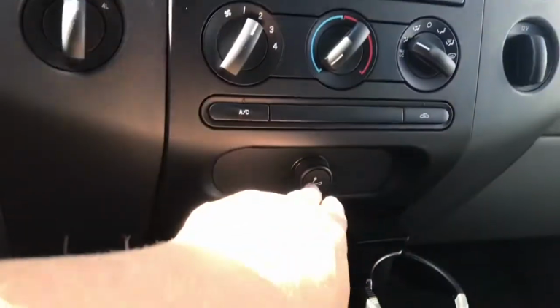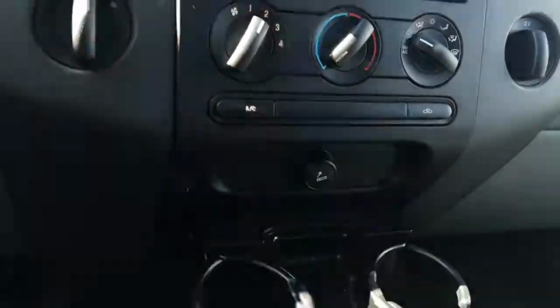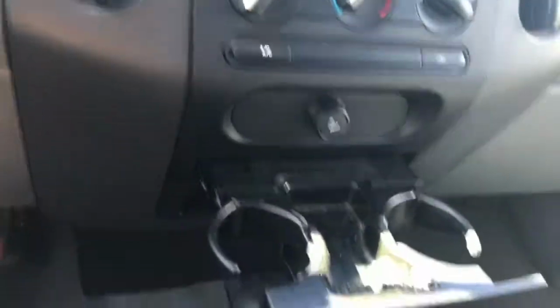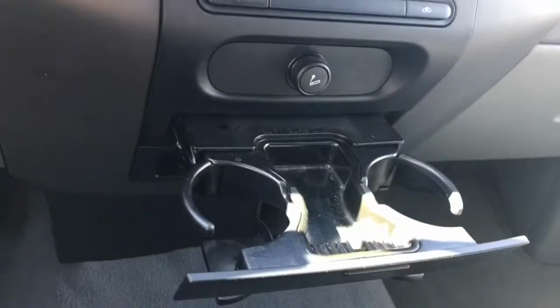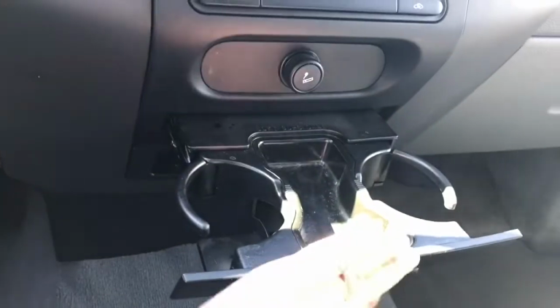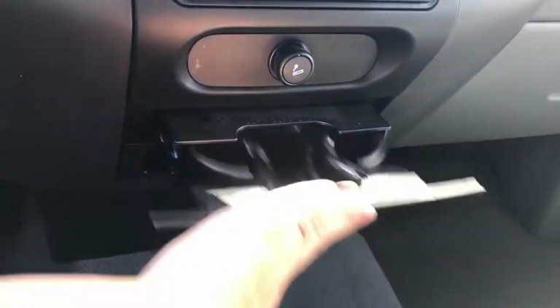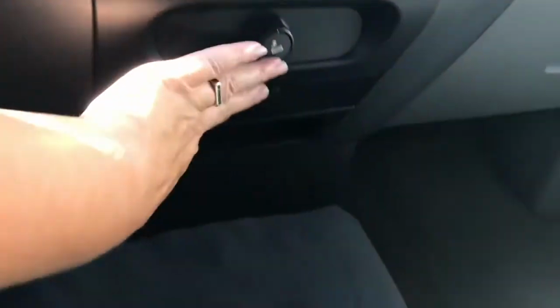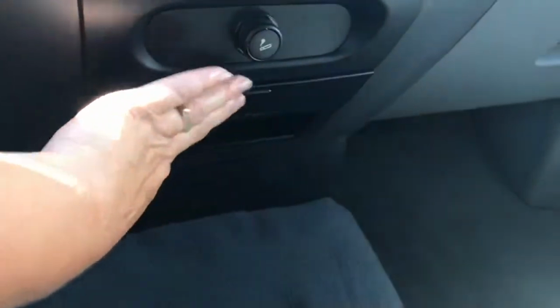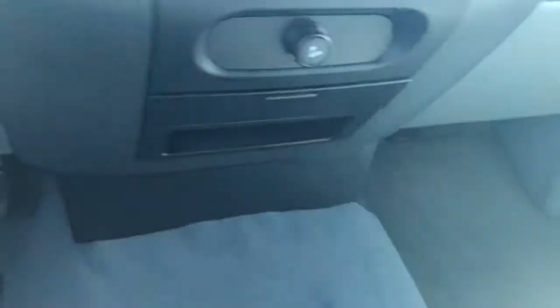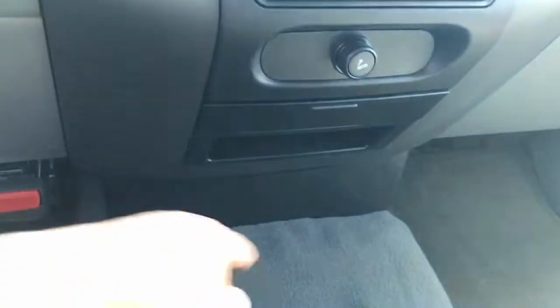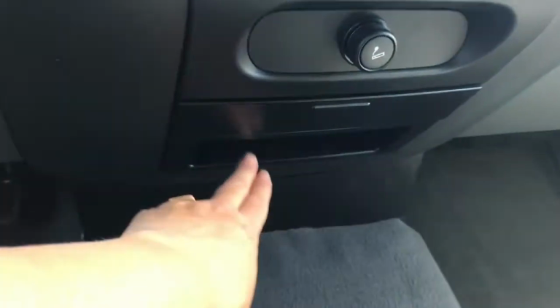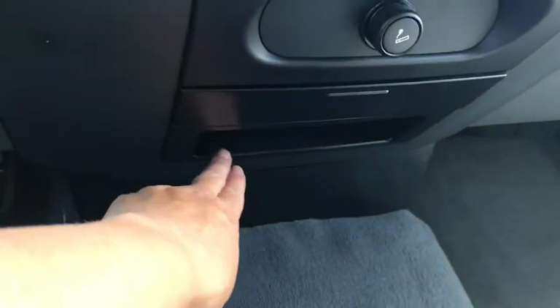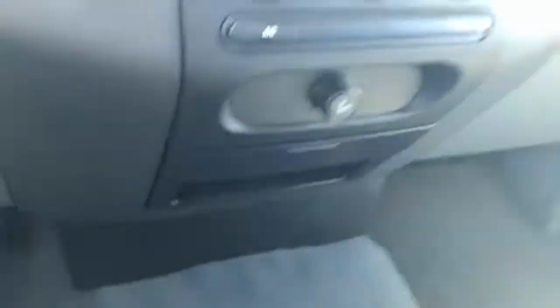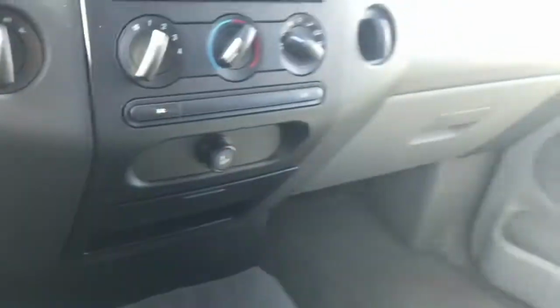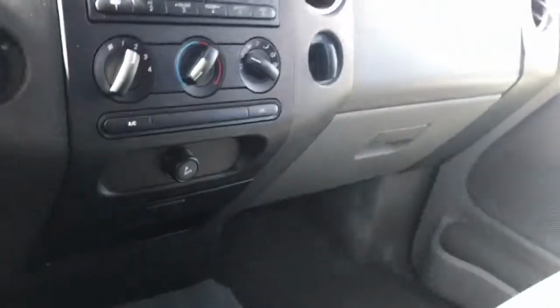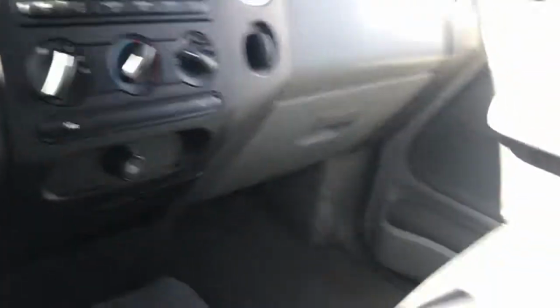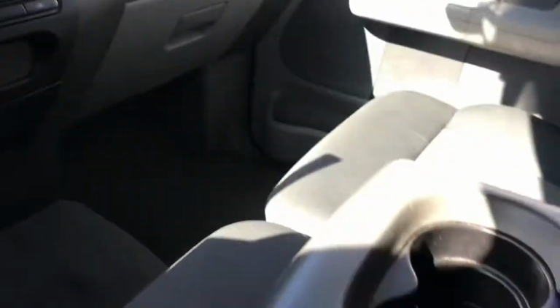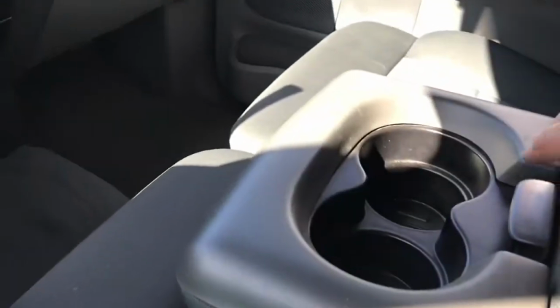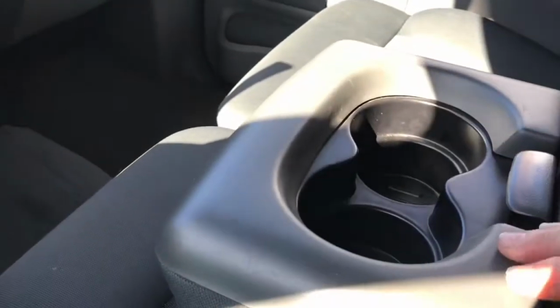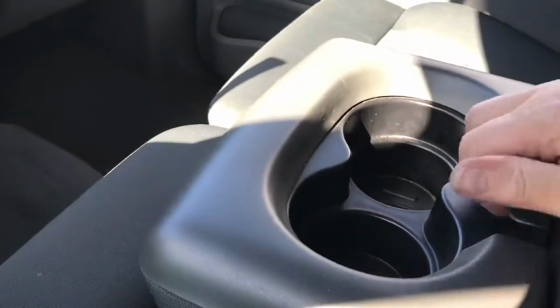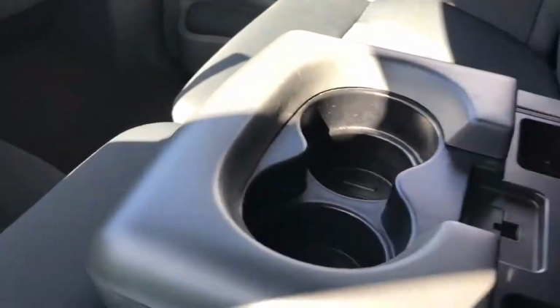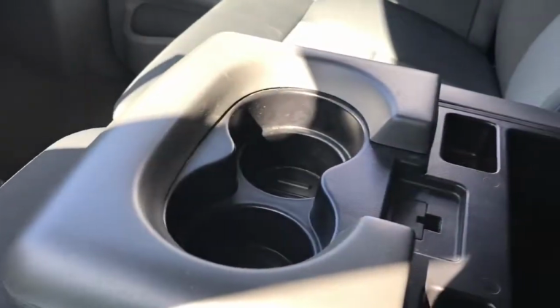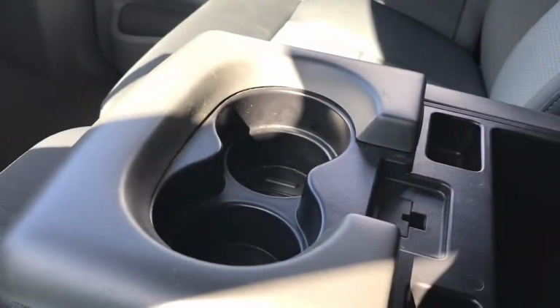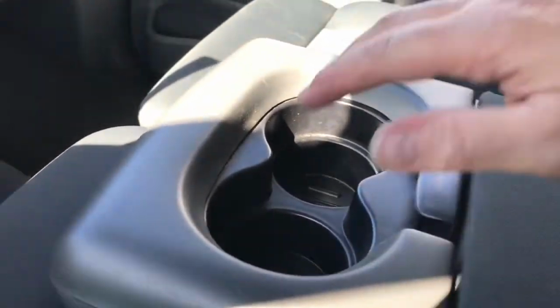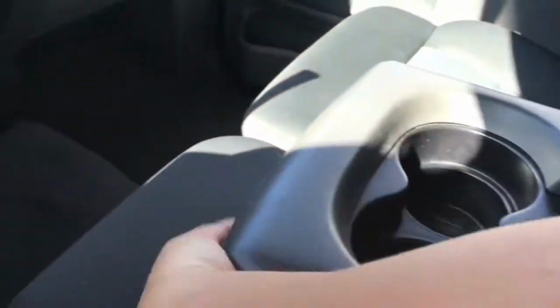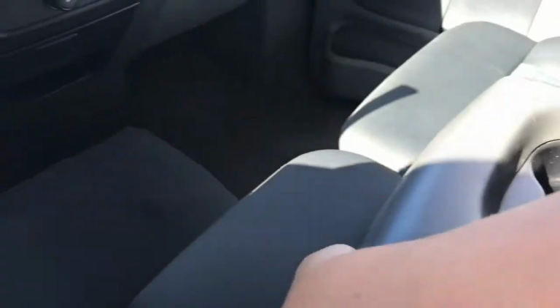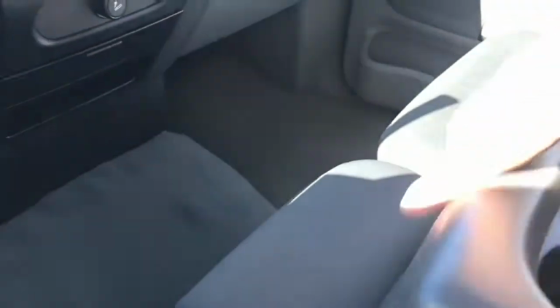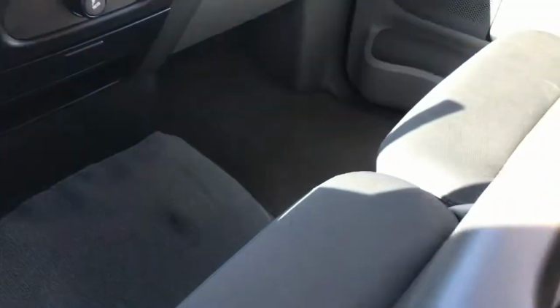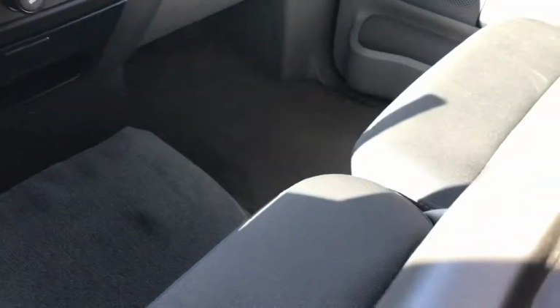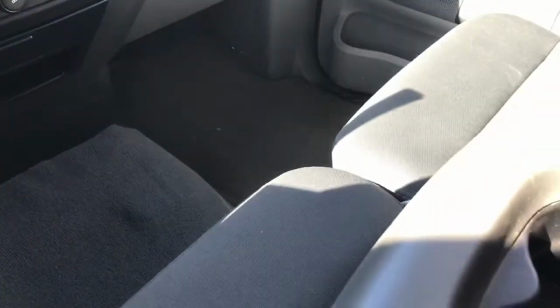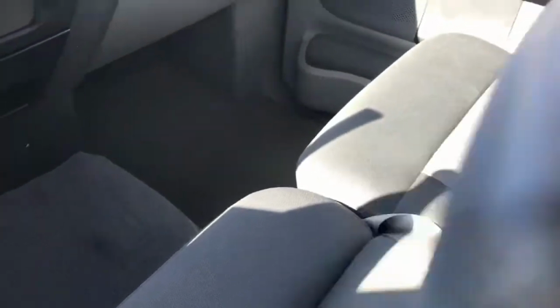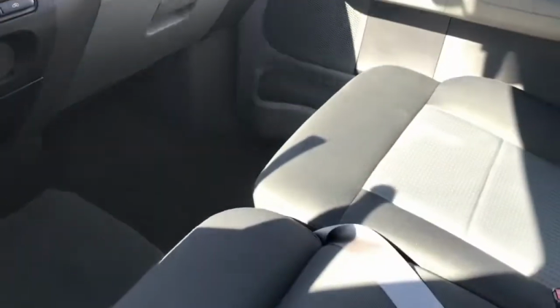You have a cigarette lighter, a couple of cup holders — and that just slides back in if you don't want it. There's also a bin down below. In the center there's an armrest with a couple of cup holders, more storage in the arm, and then you can flip this up for an extra seat.